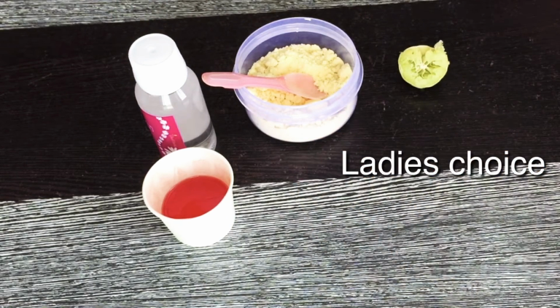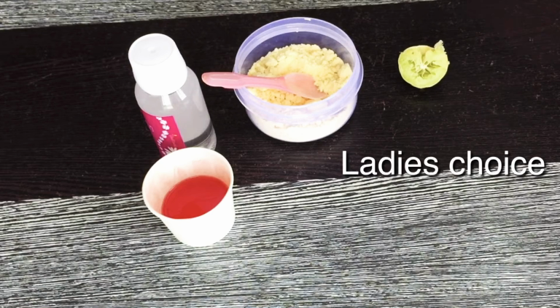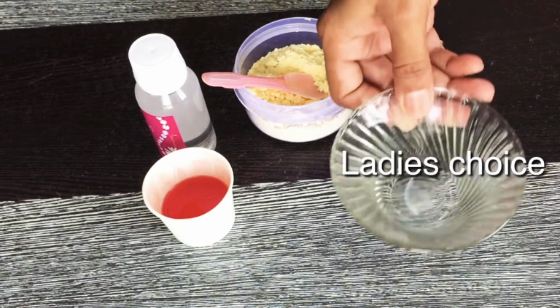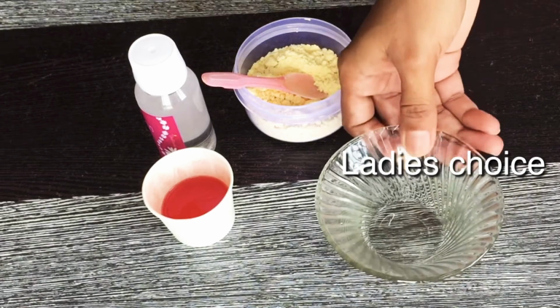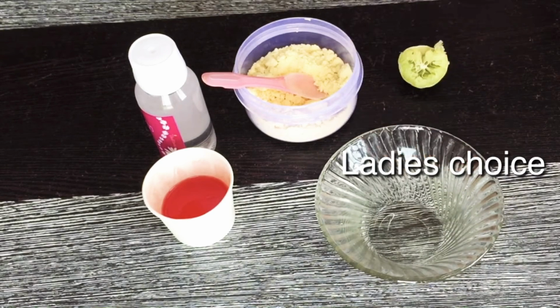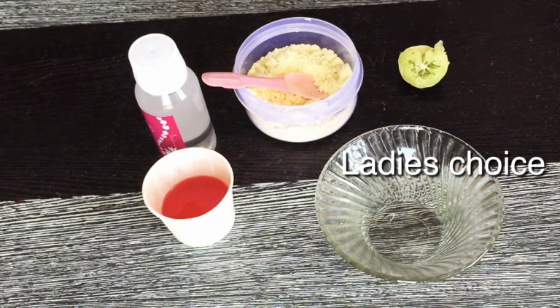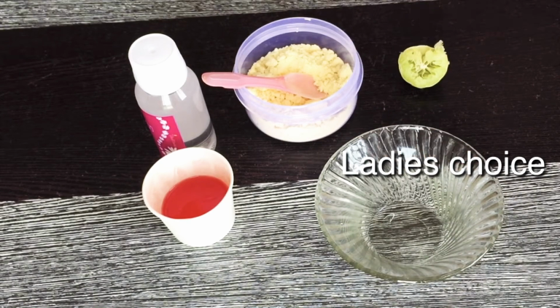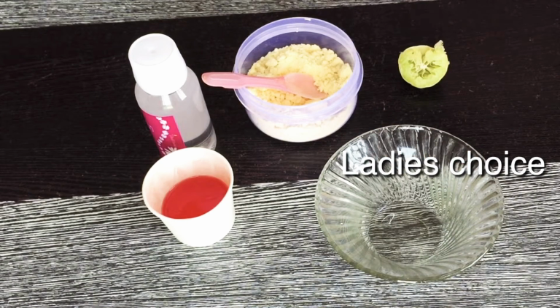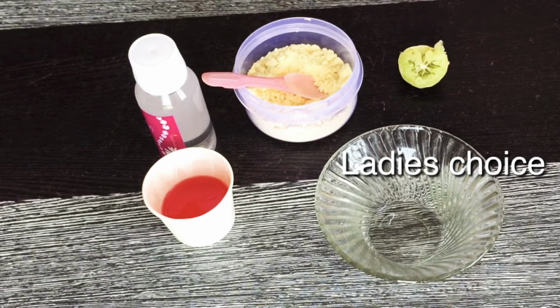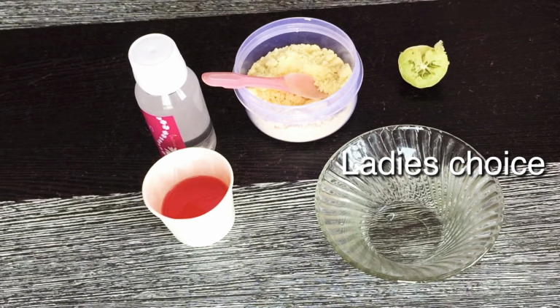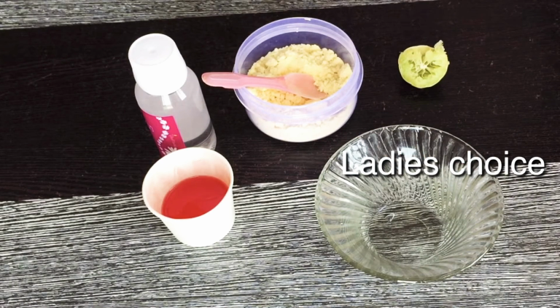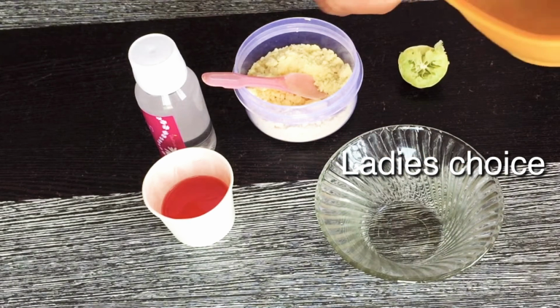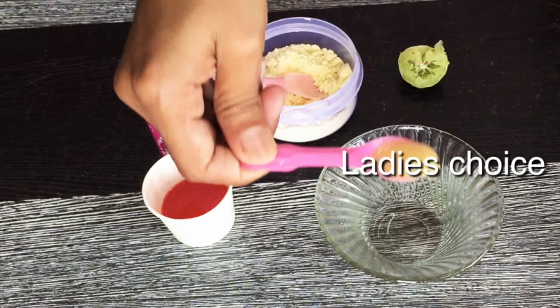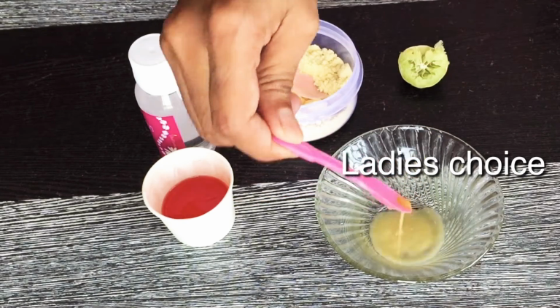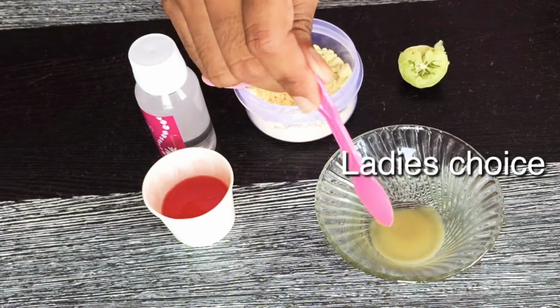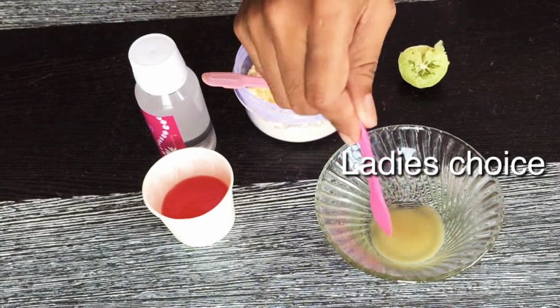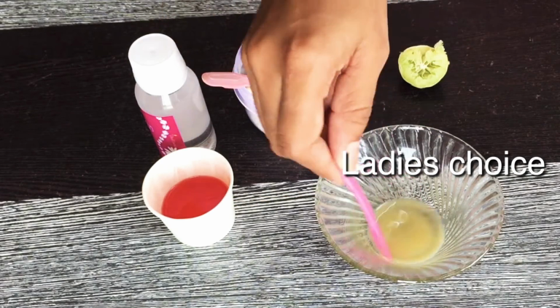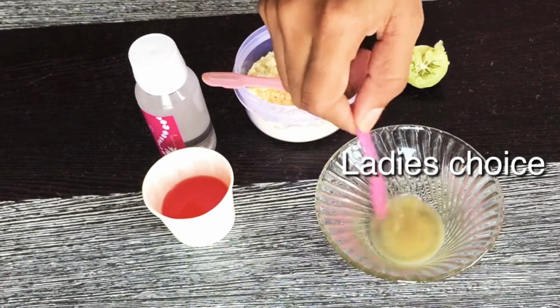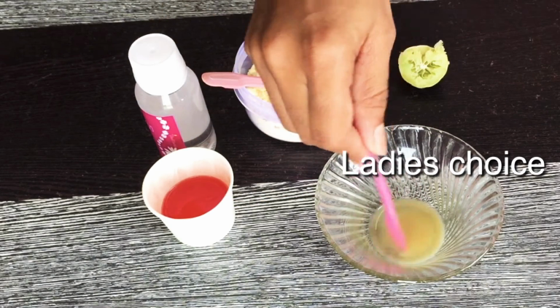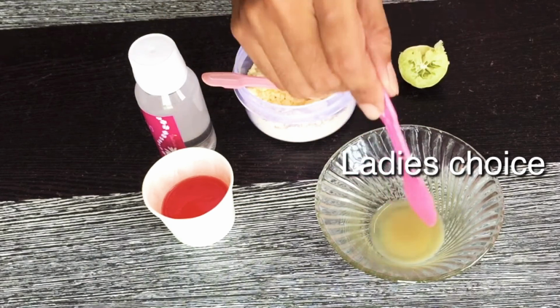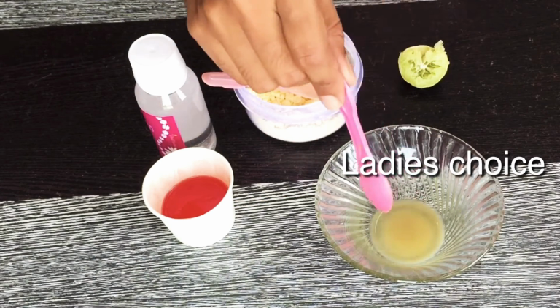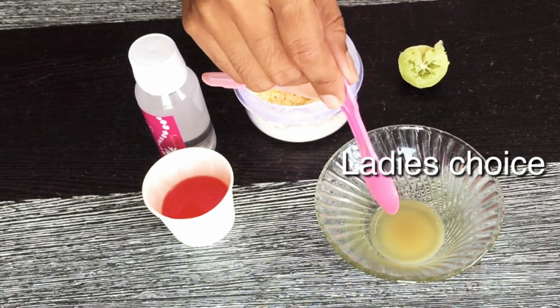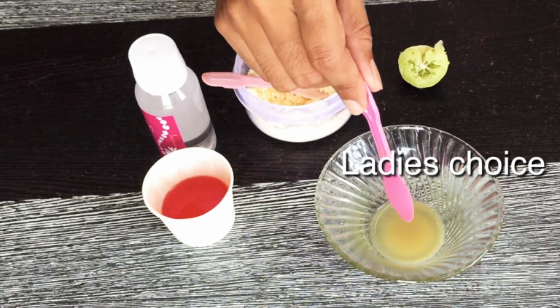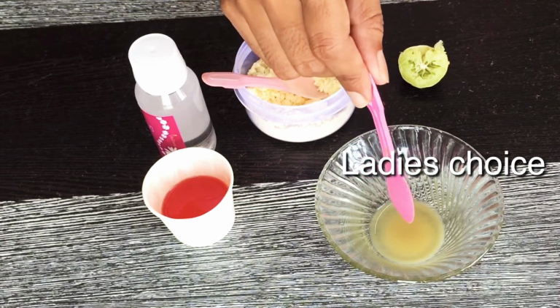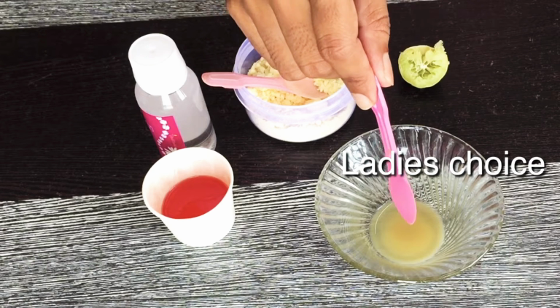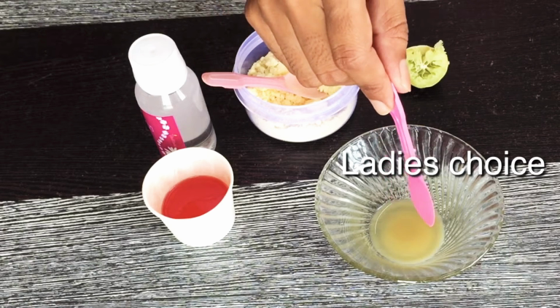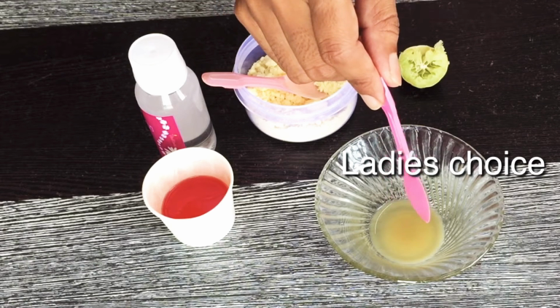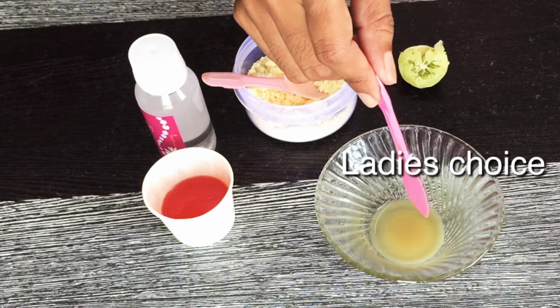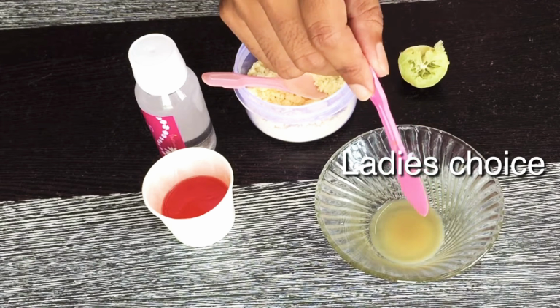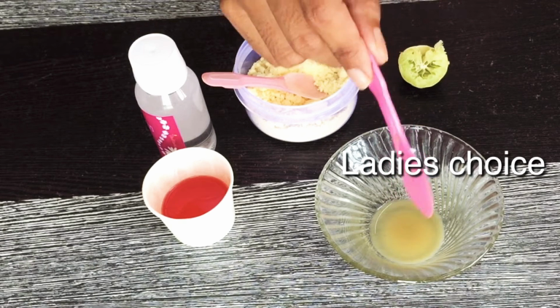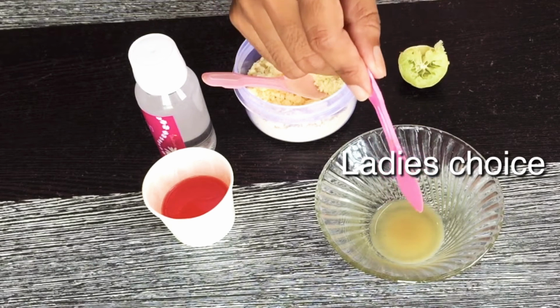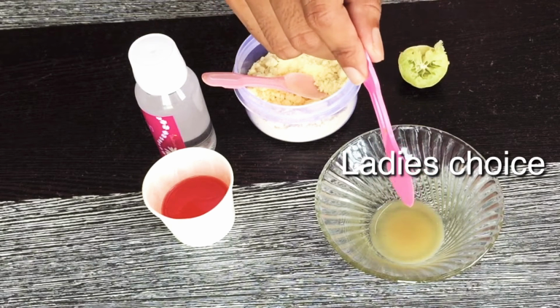Now add a bowl and add 1 spoon of potato juice. These ingredients will help with pigmentation.